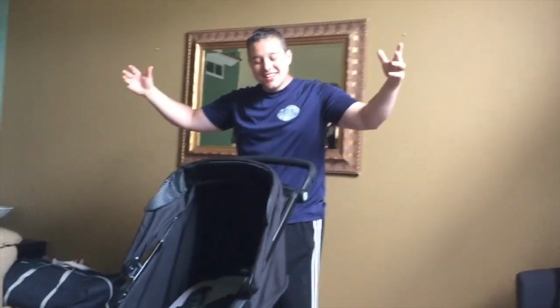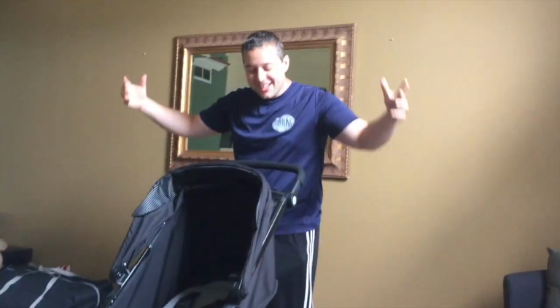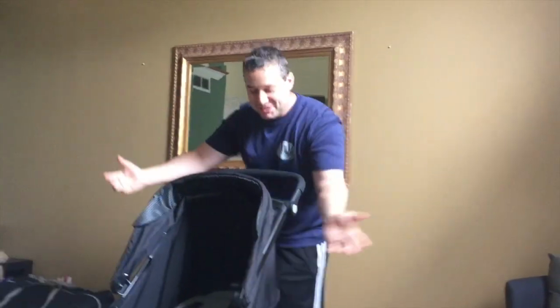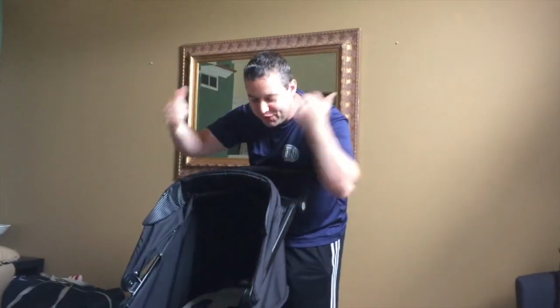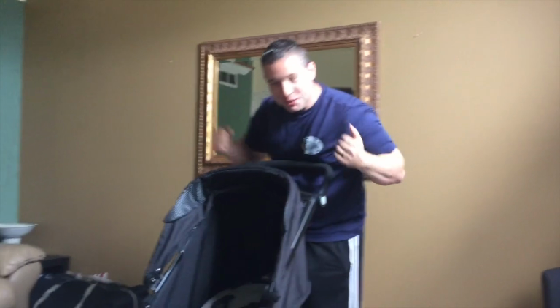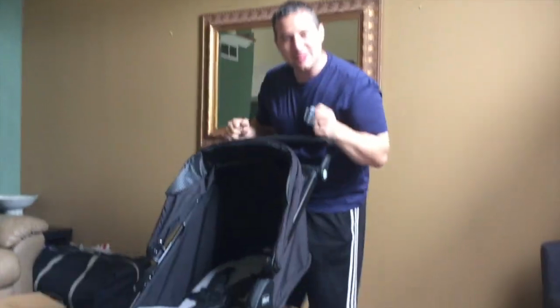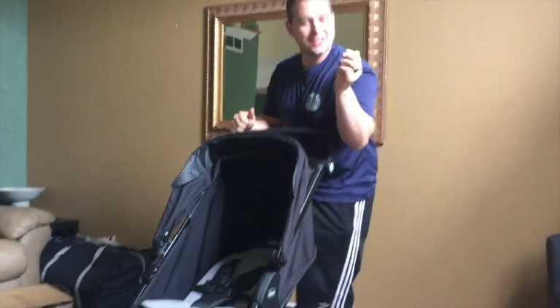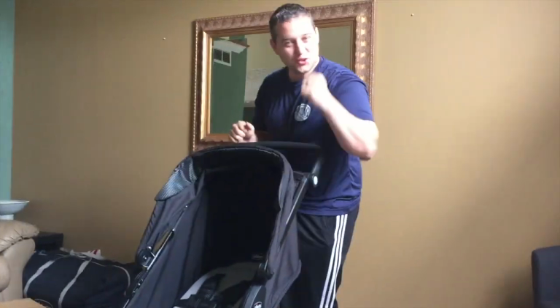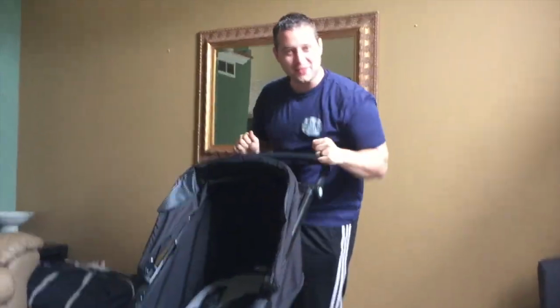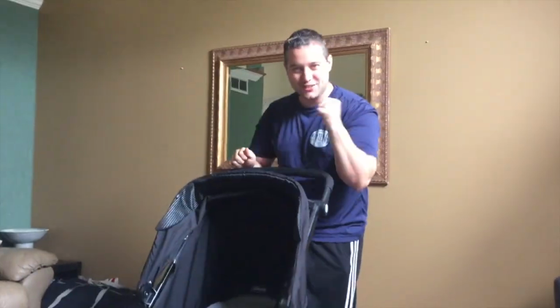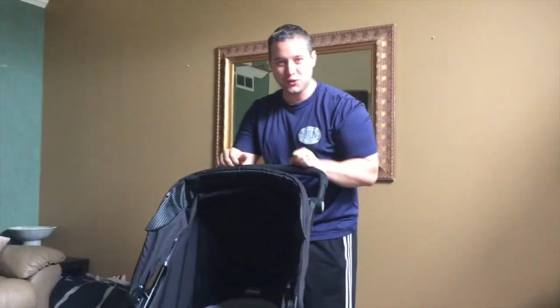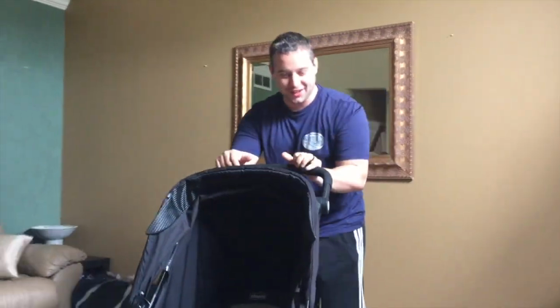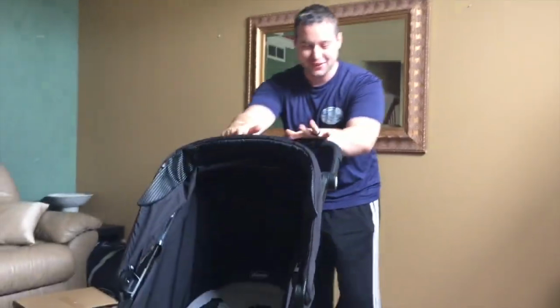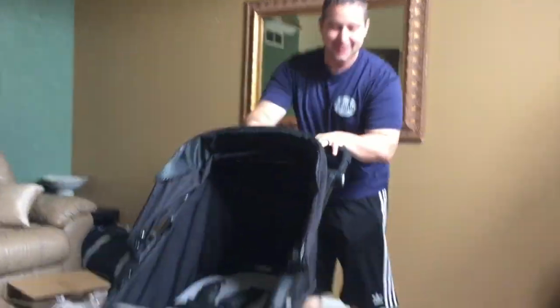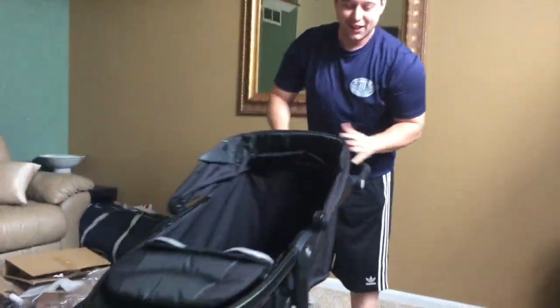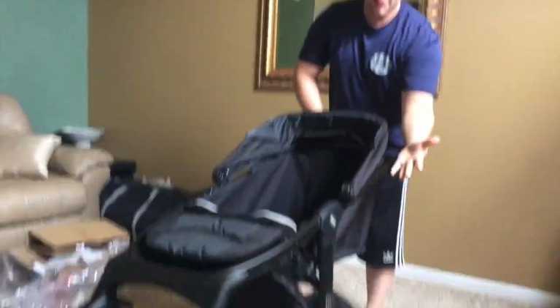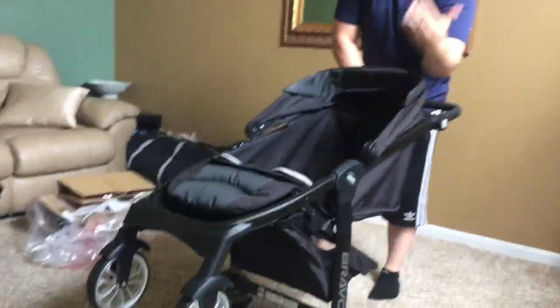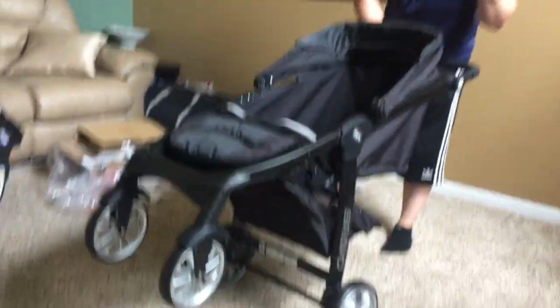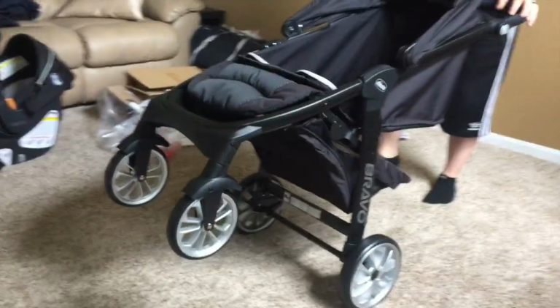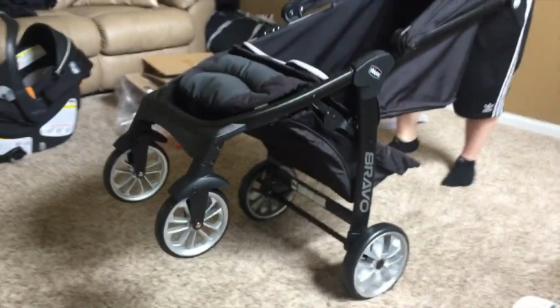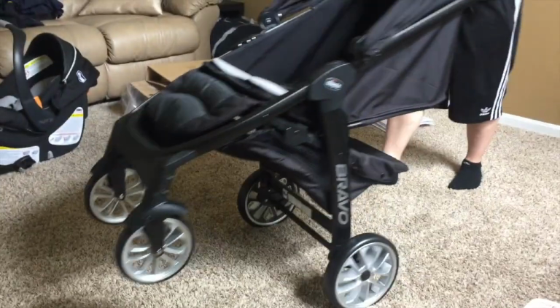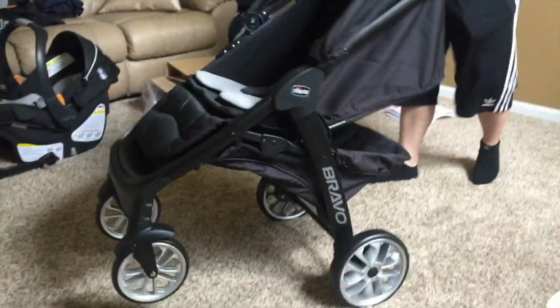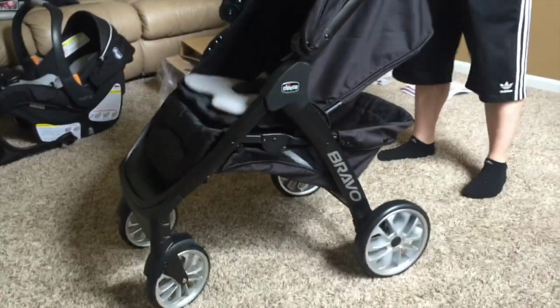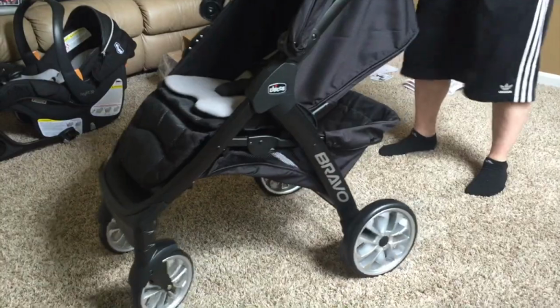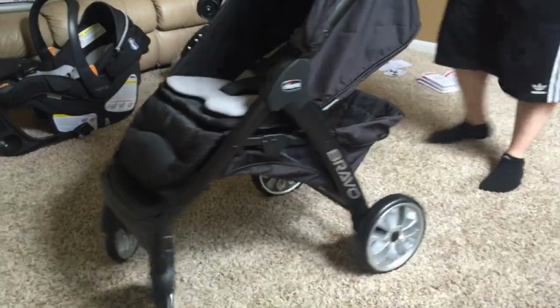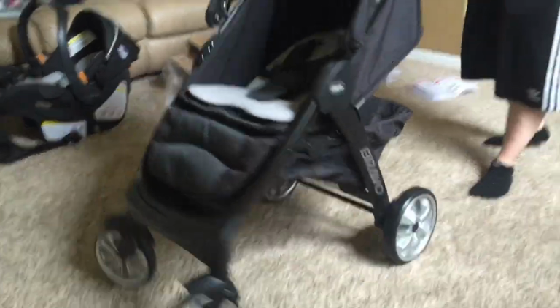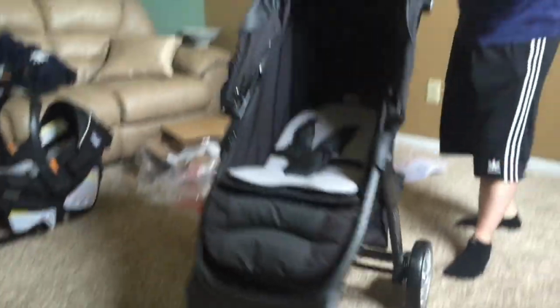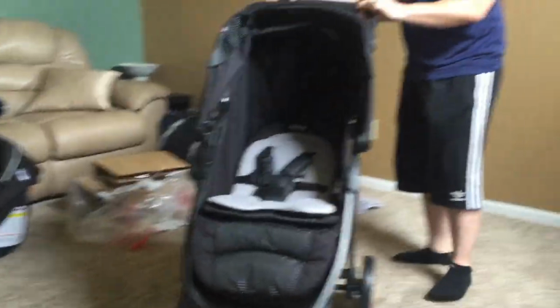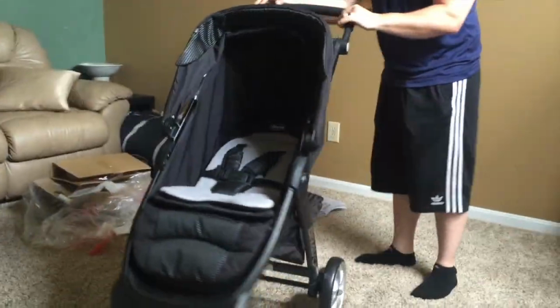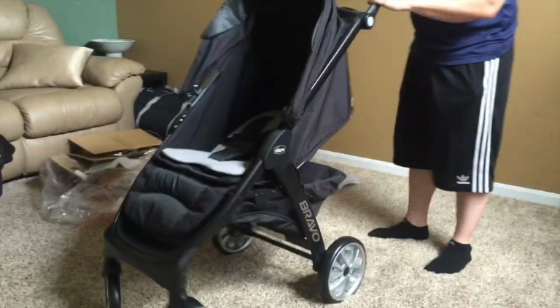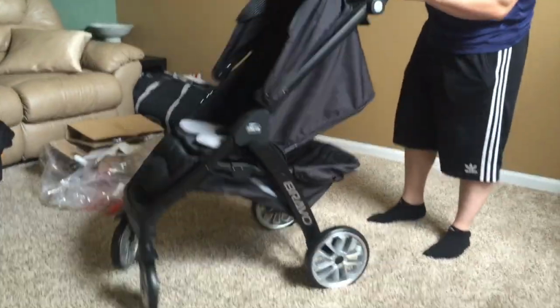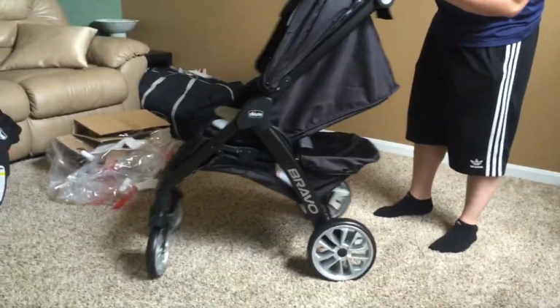I just finished putting this extravagant stroller together. Look at it — it's beautiful. The wheels are nice, they spin.